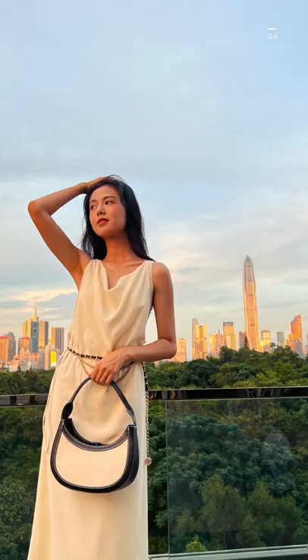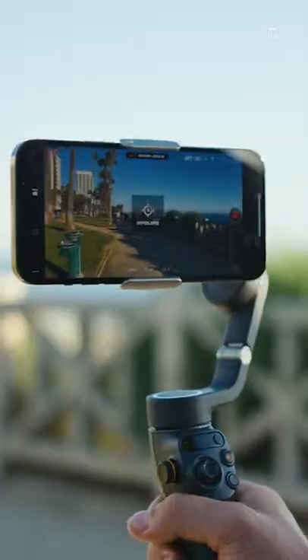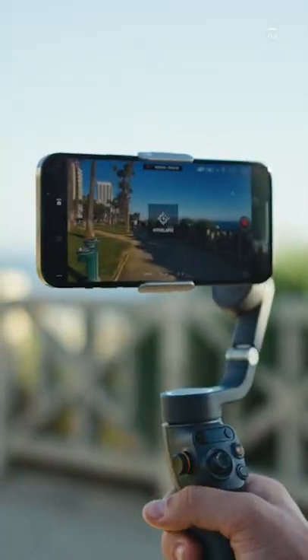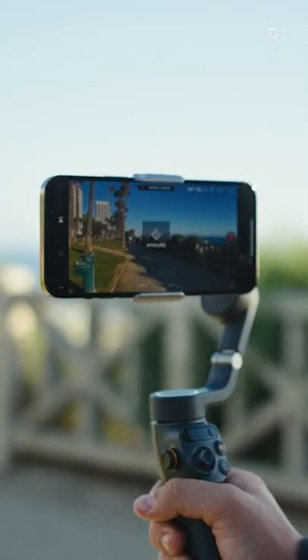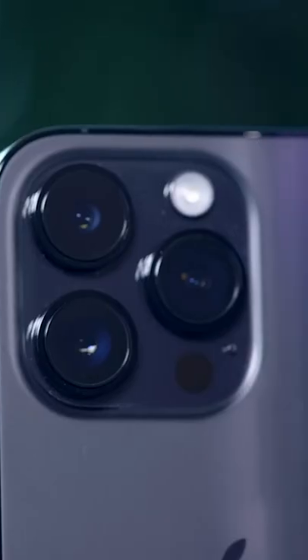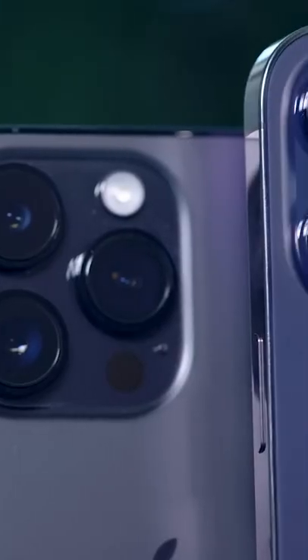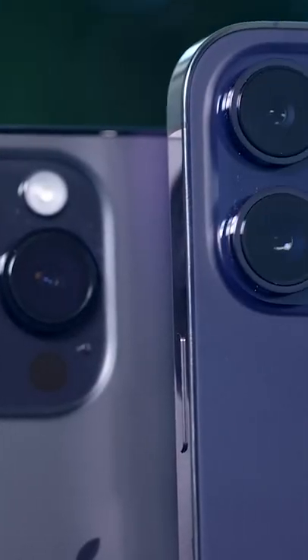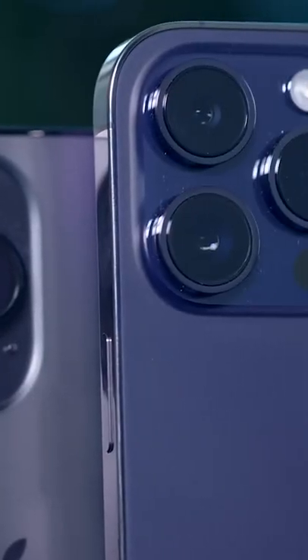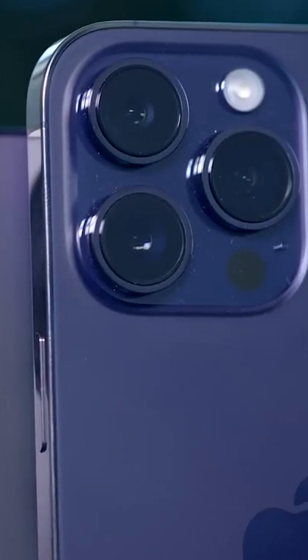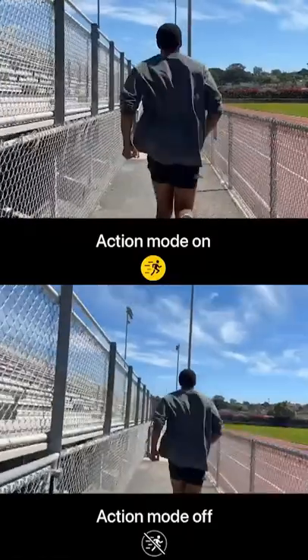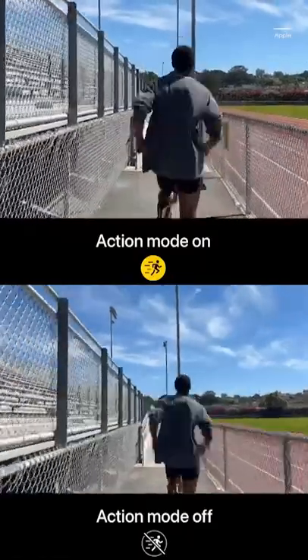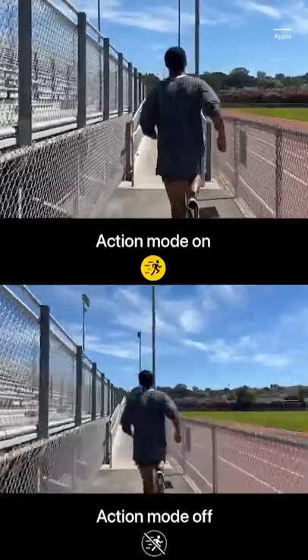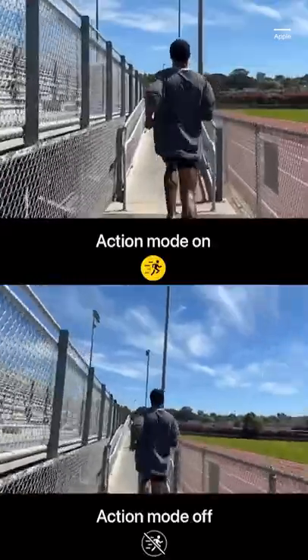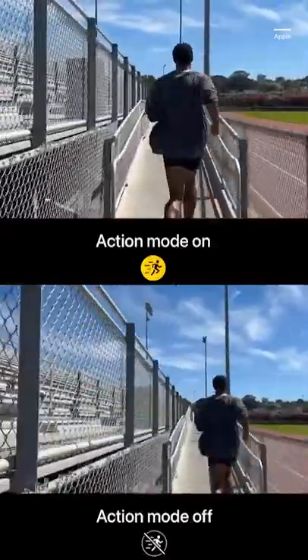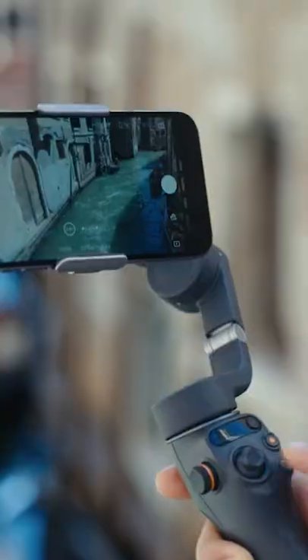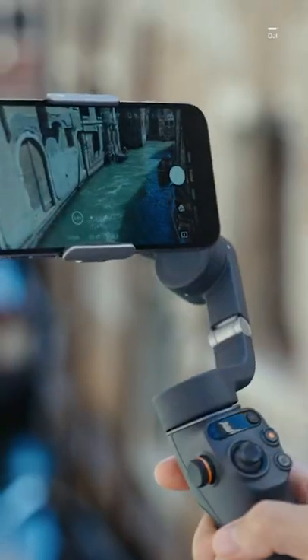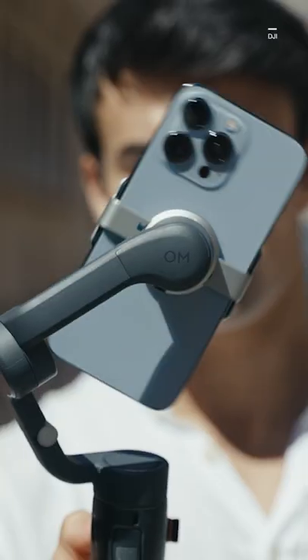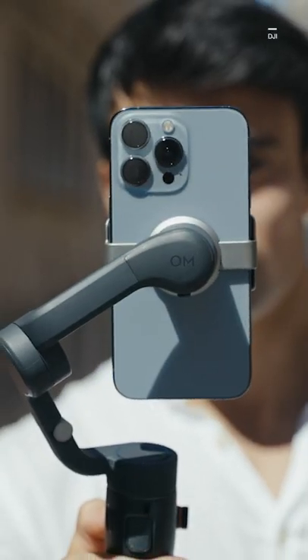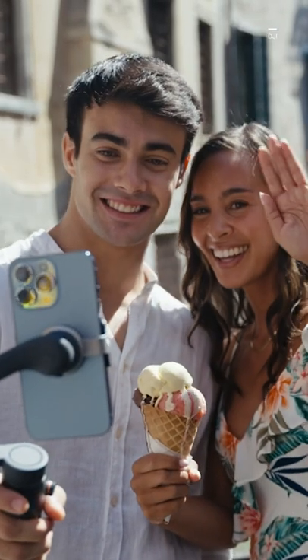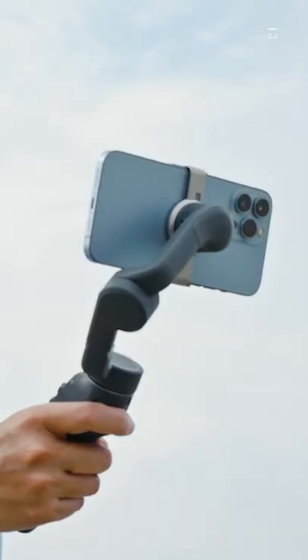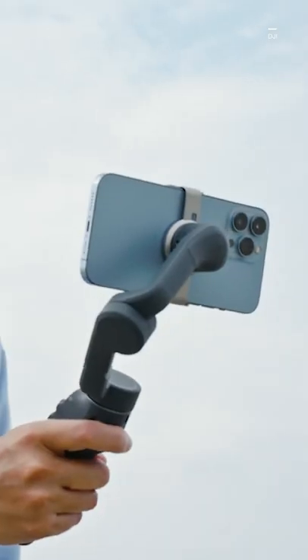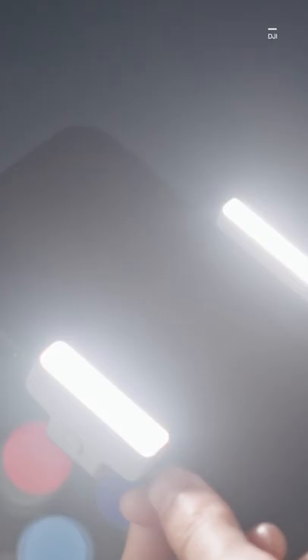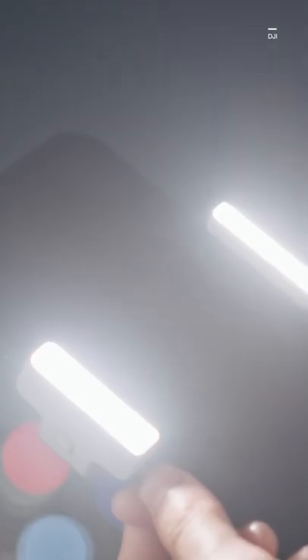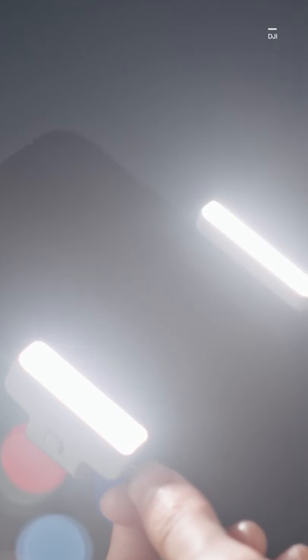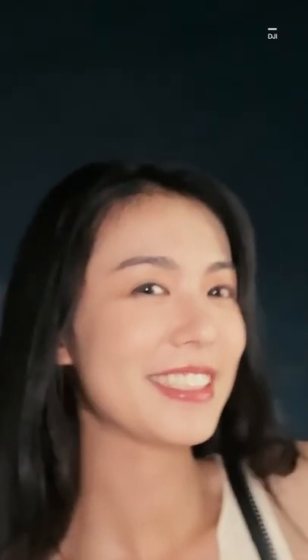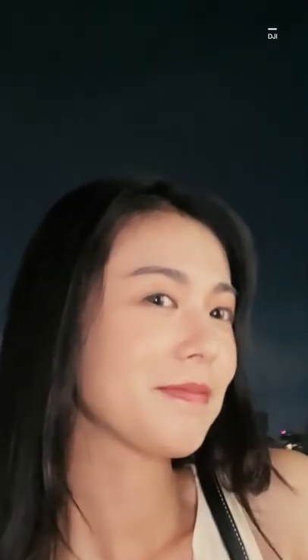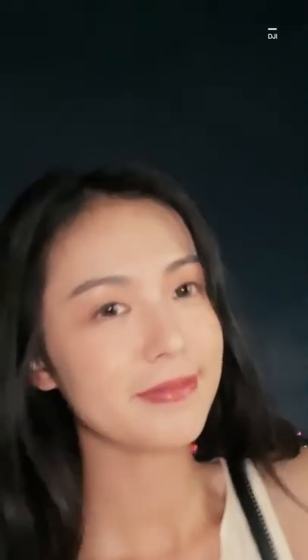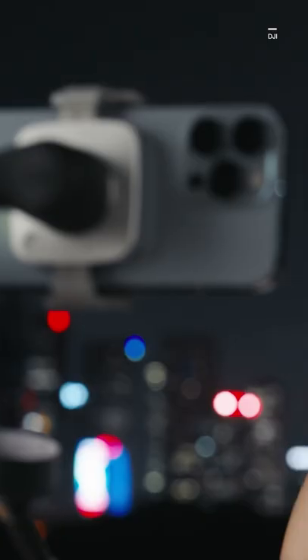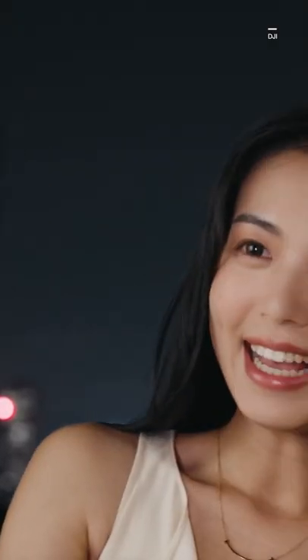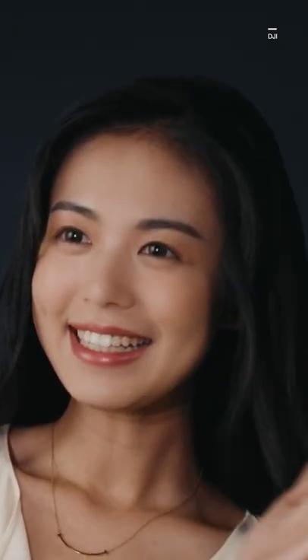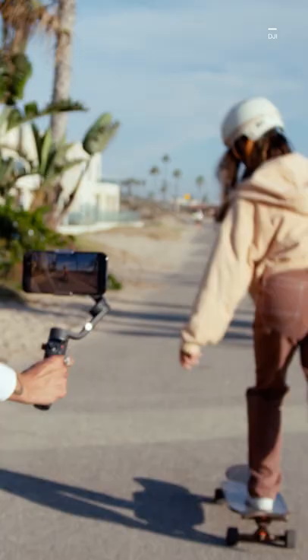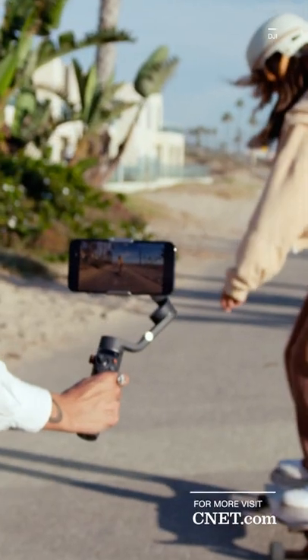But is a stabilizer really even necessary, with newer smartphones packed with improved in-camera image stabilization? Until your phone can track your movement and move on its own, while lighting your face and extending beyond your reach for selfies, the gimbal is not obsolete.